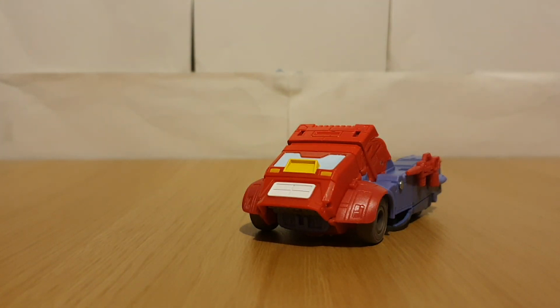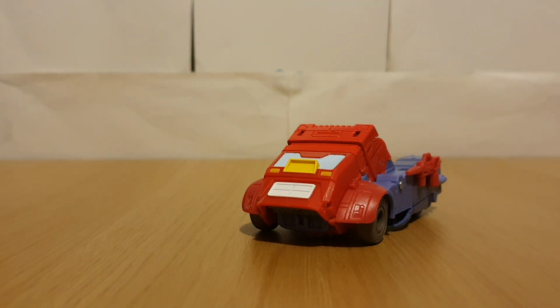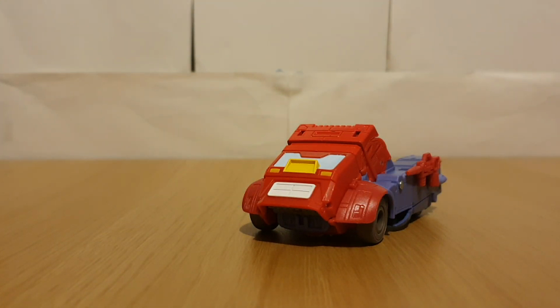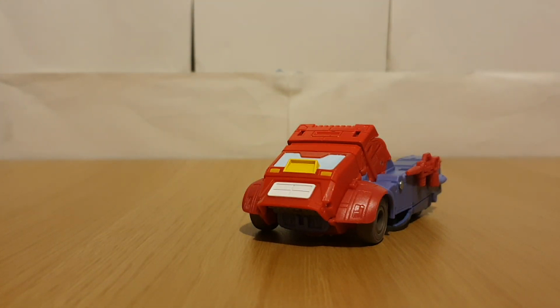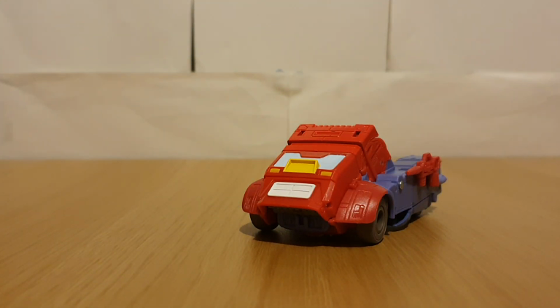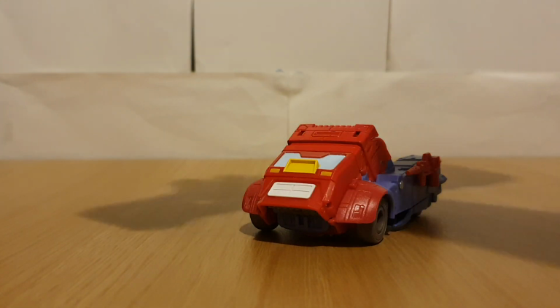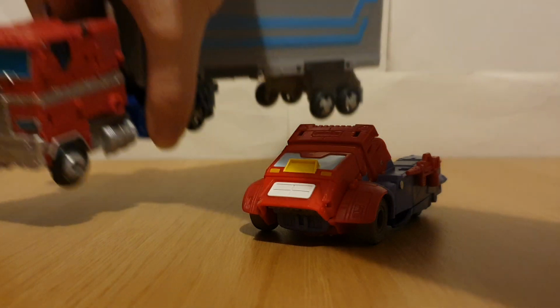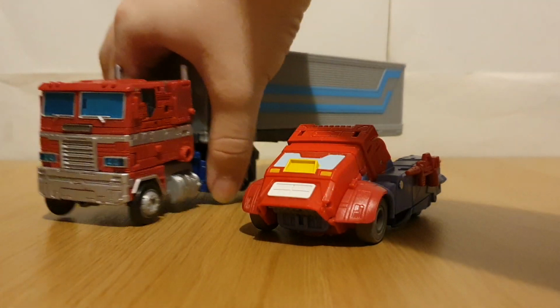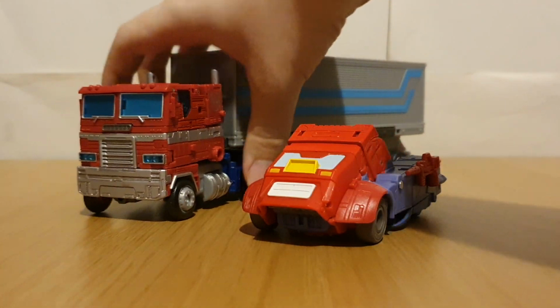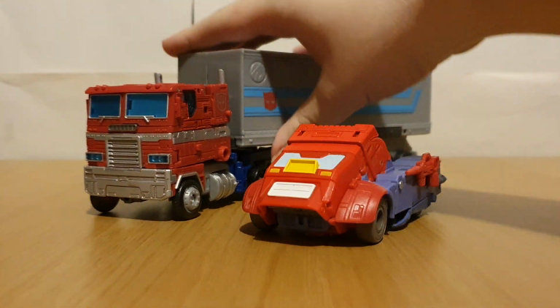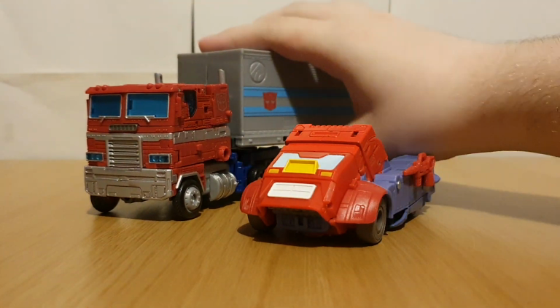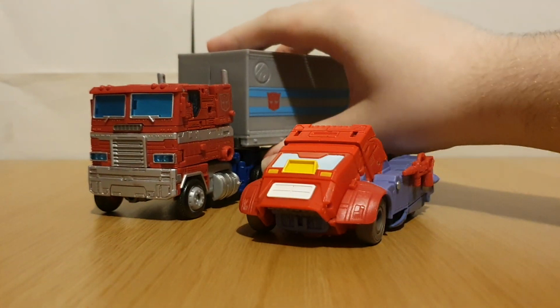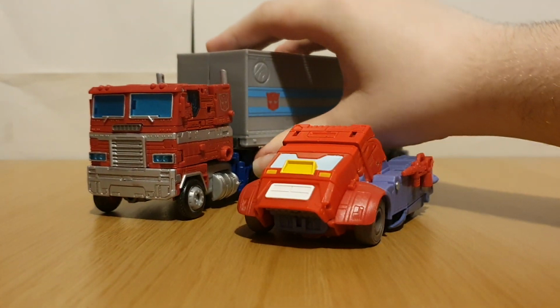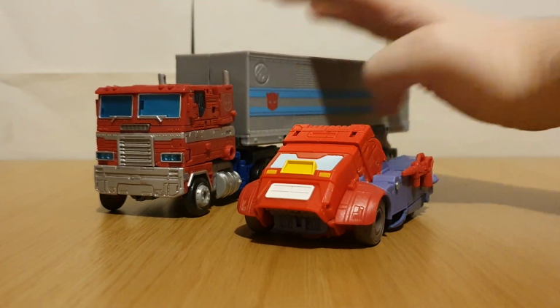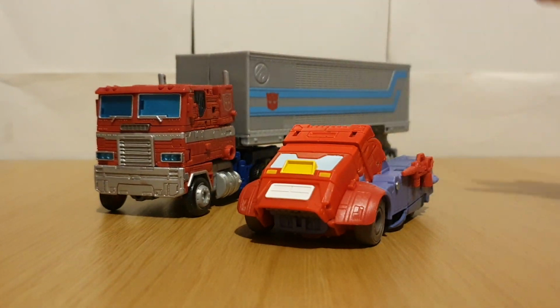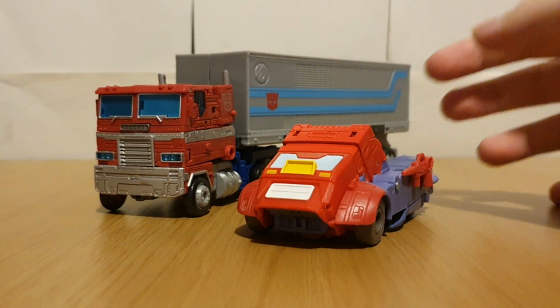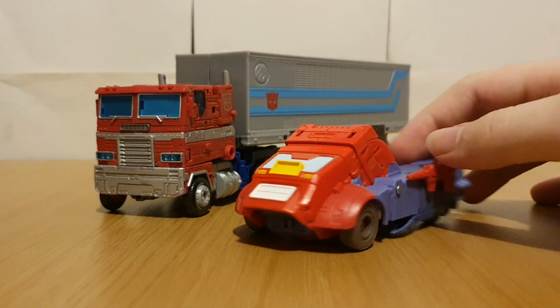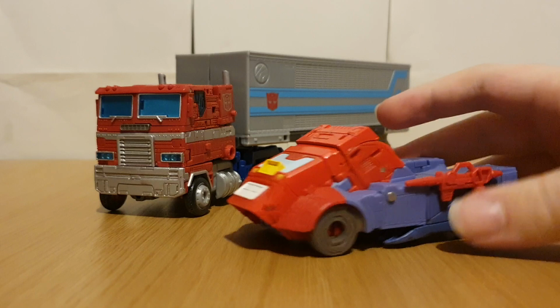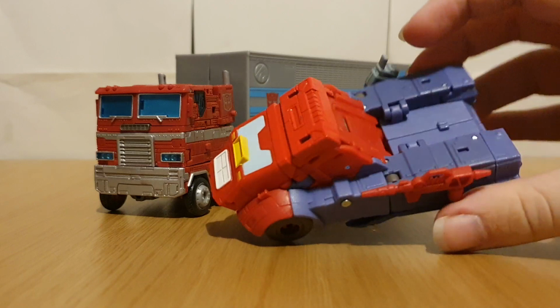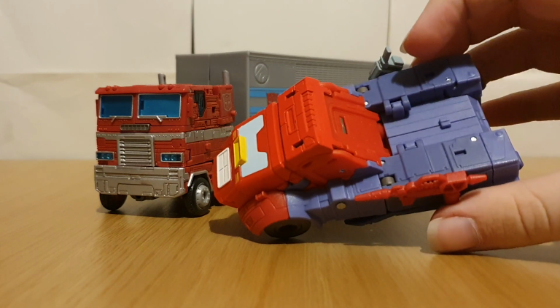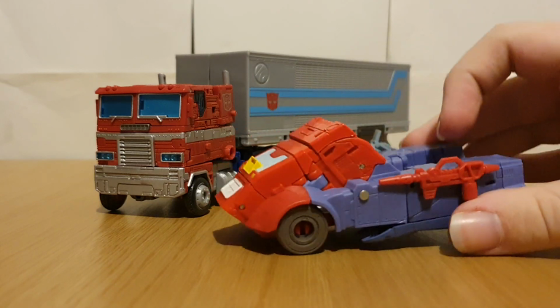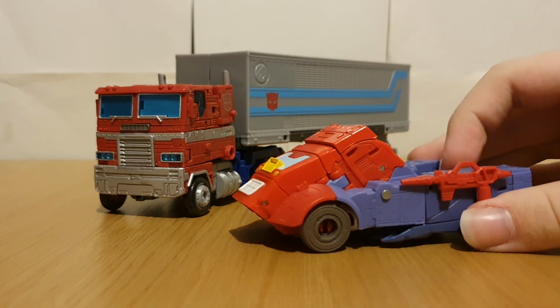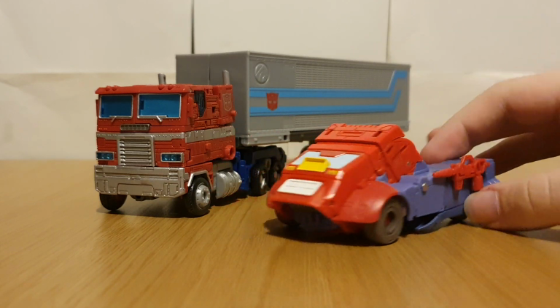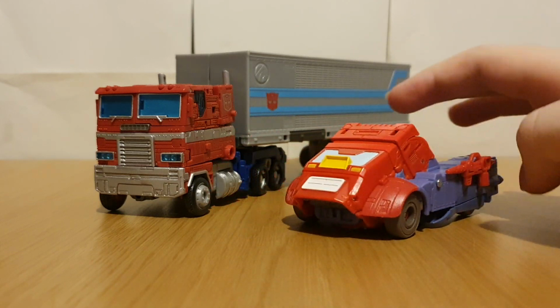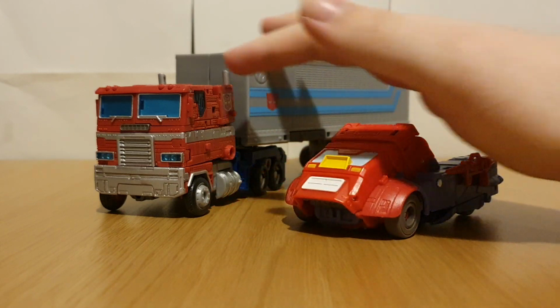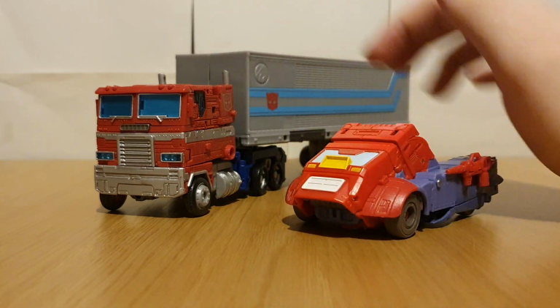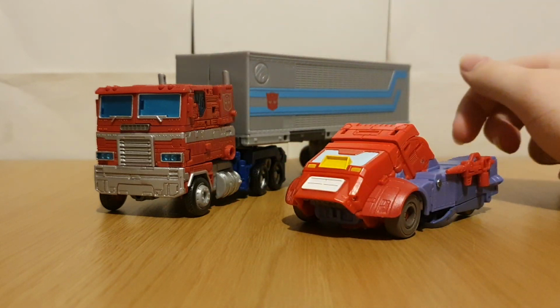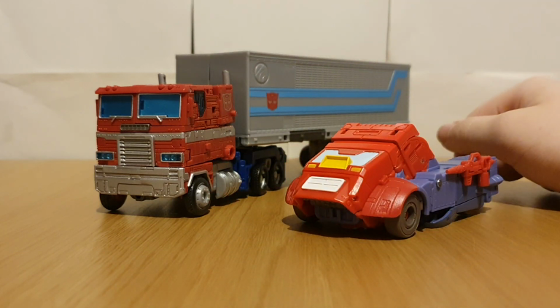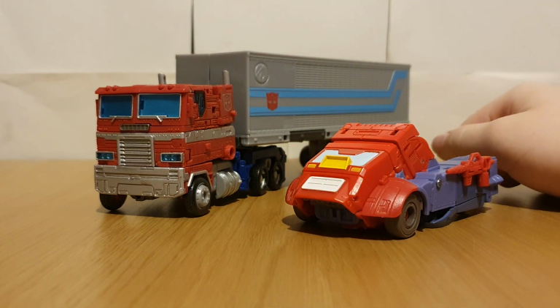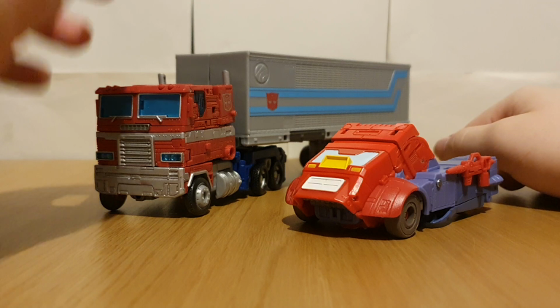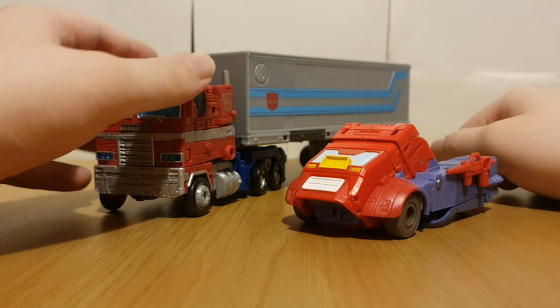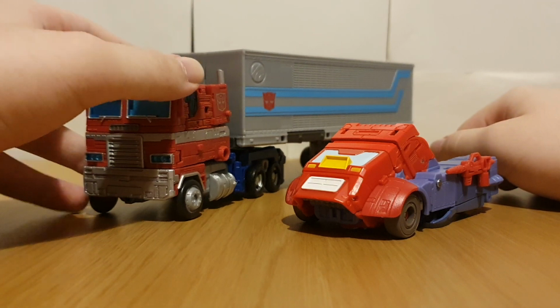And here he is with what he'd become later on — here he is with Optimus. So he went from a Cybertronian pickup truck to a full-on lorry, or a semi if you're American.